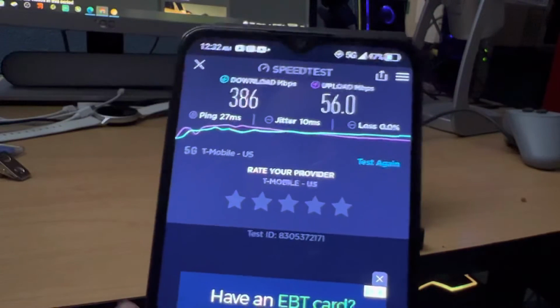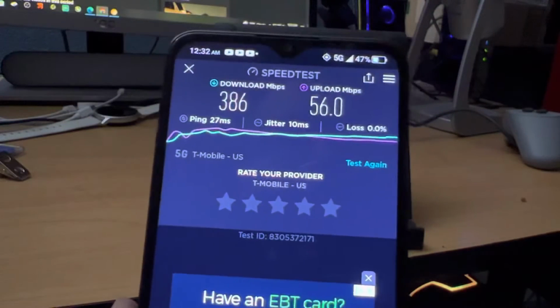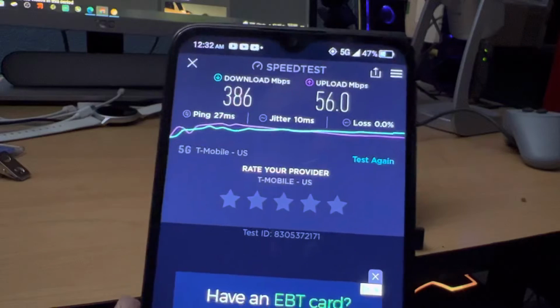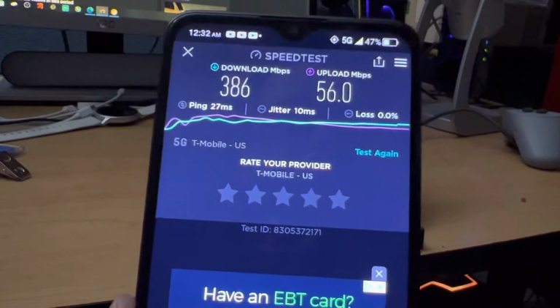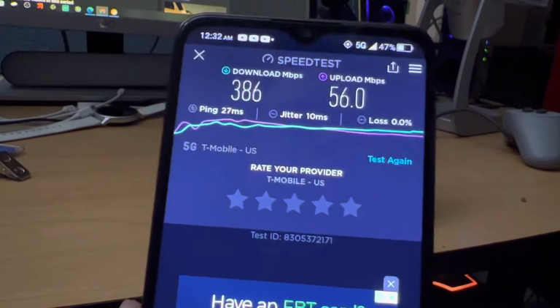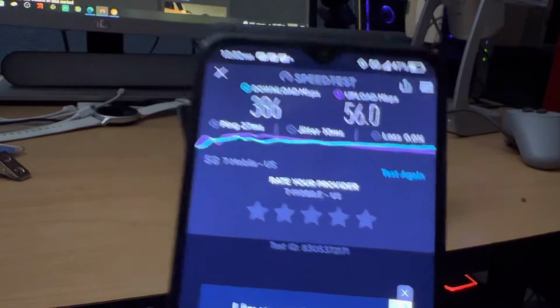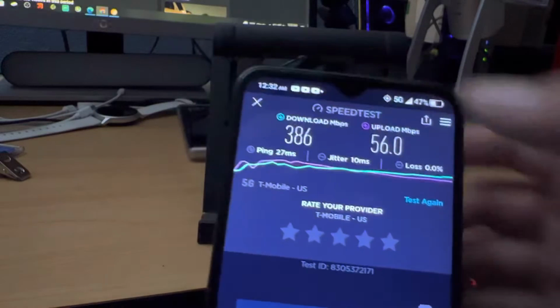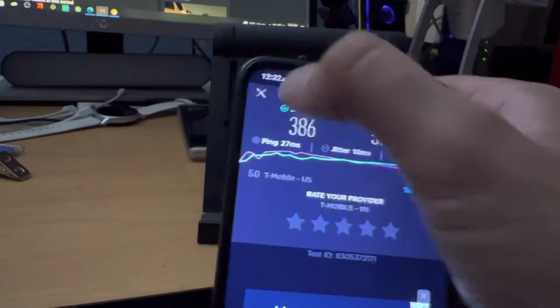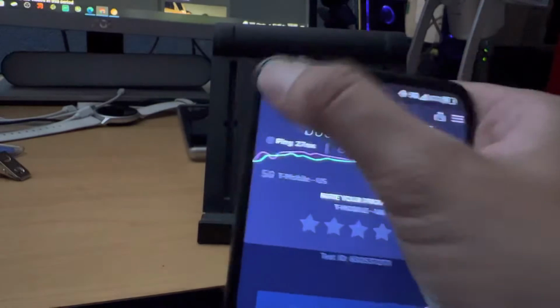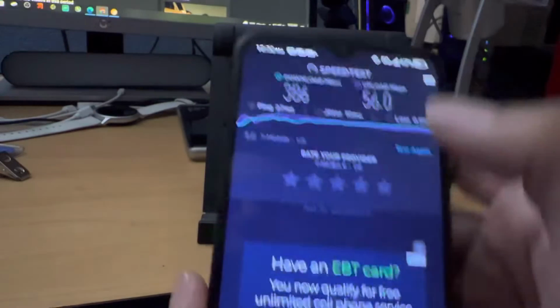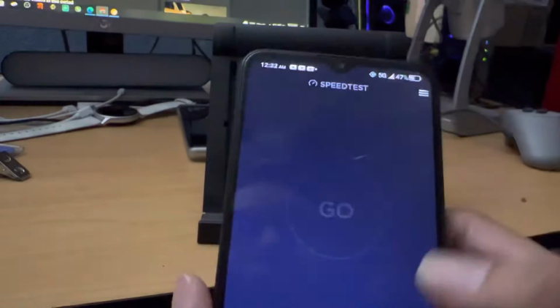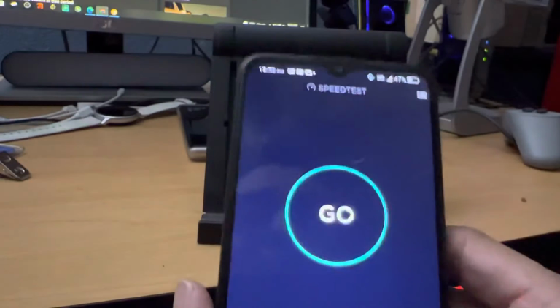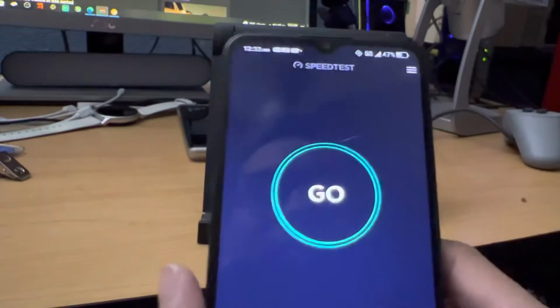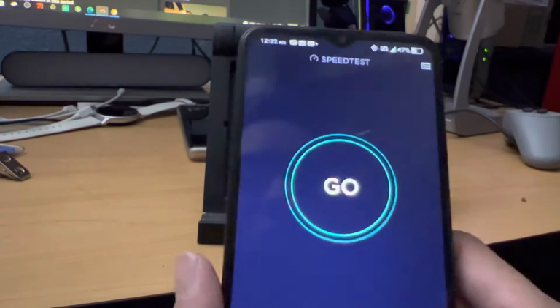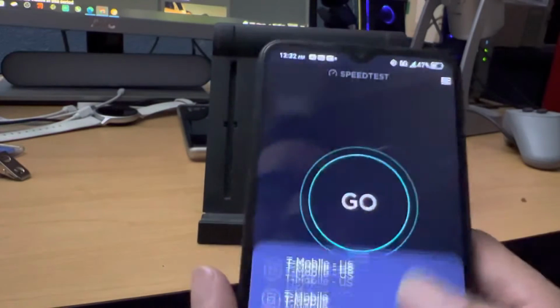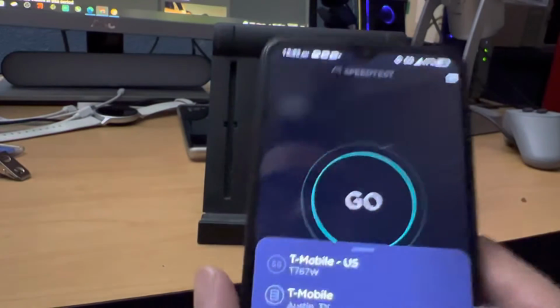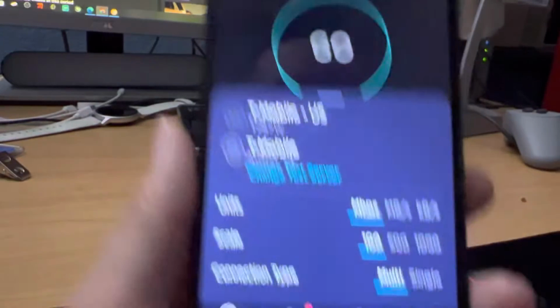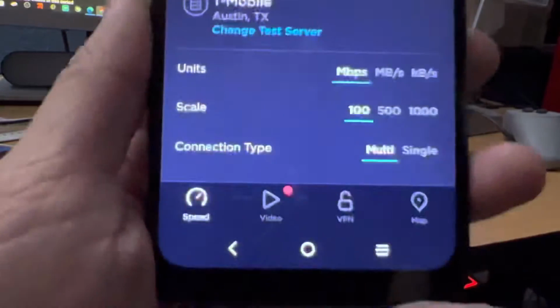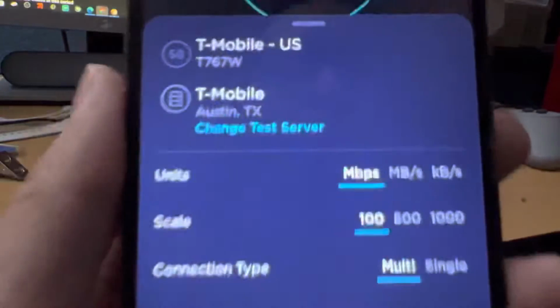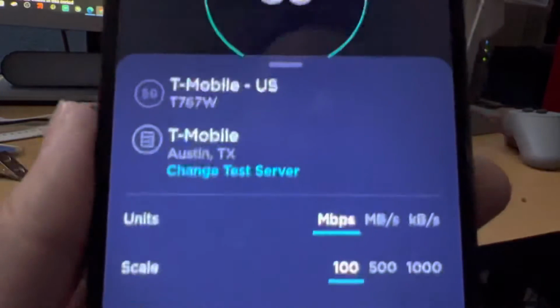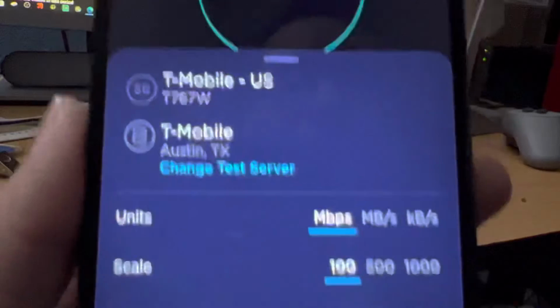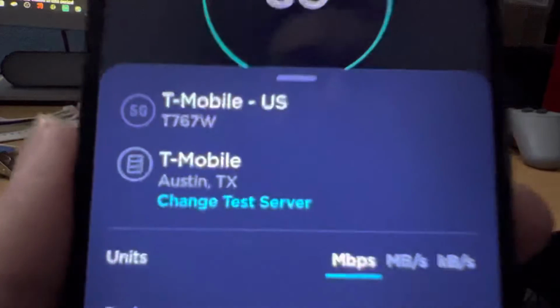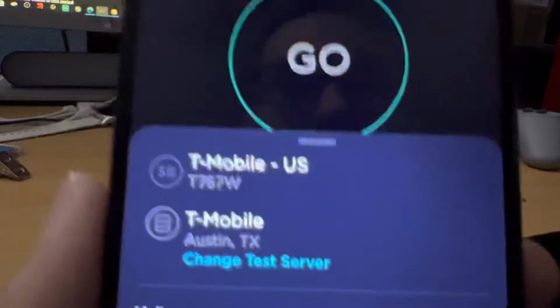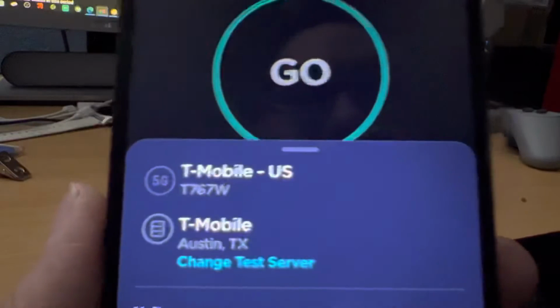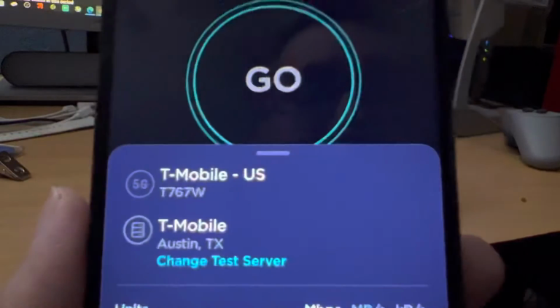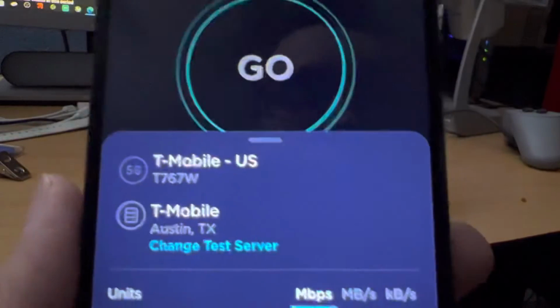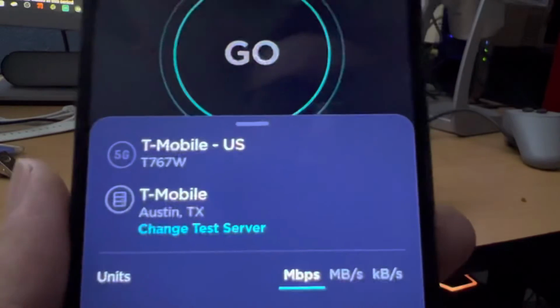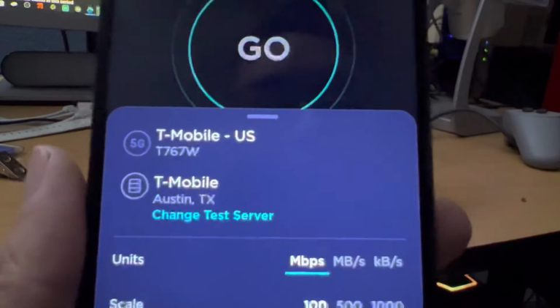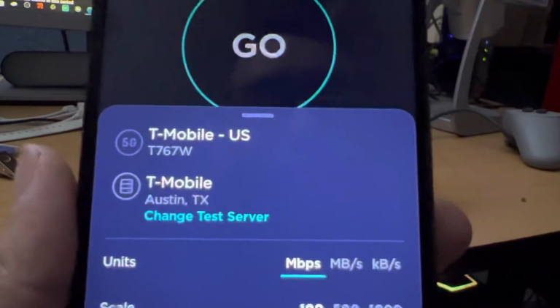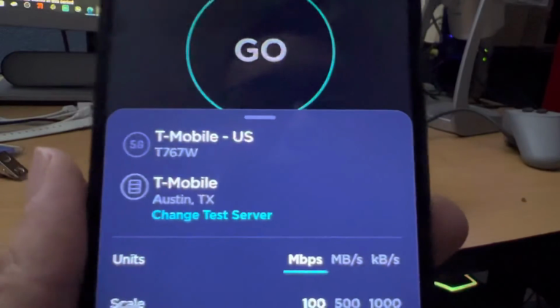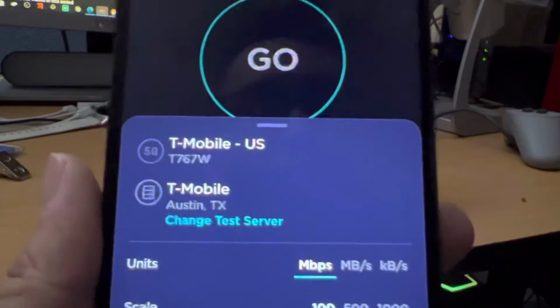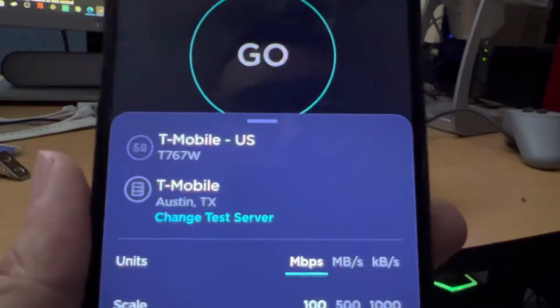In any case, look at that speed. This is from the T-Mobile service, by the way. This phone is only available on T-Mobile.